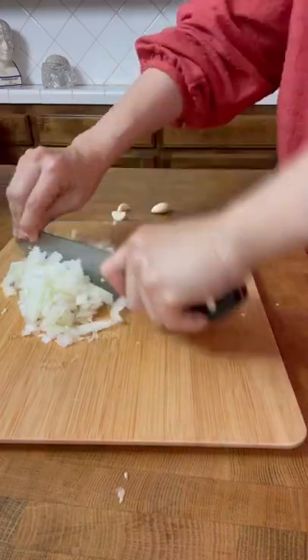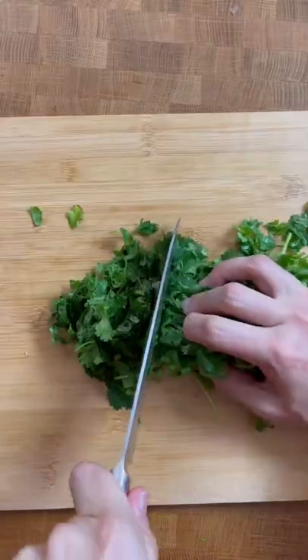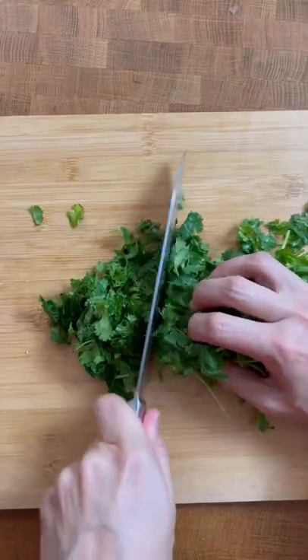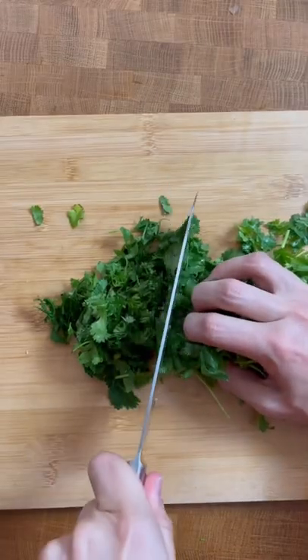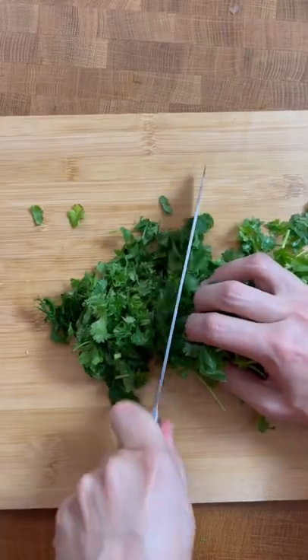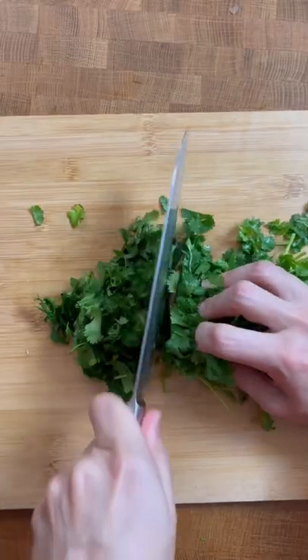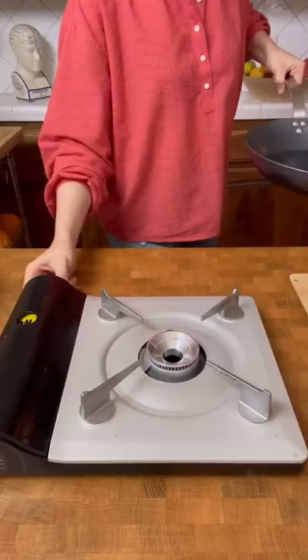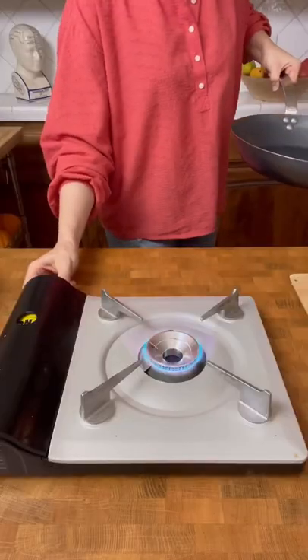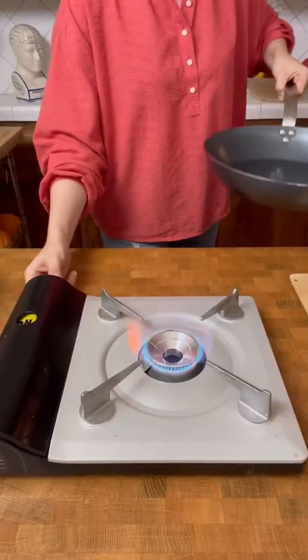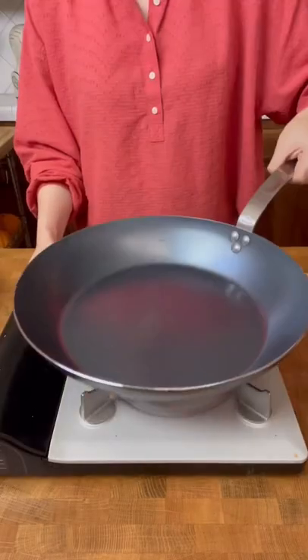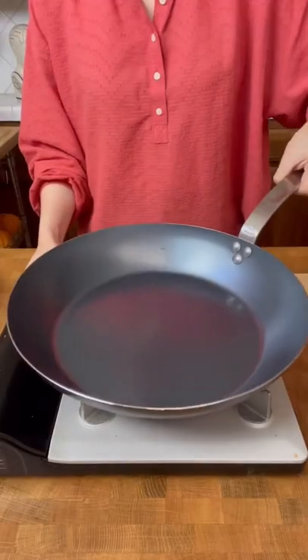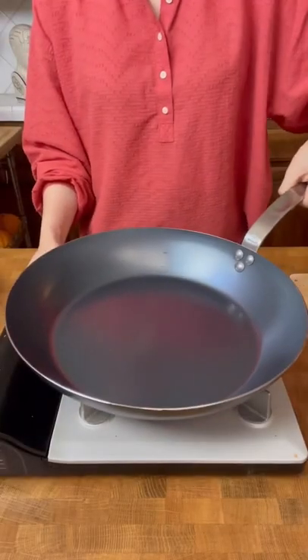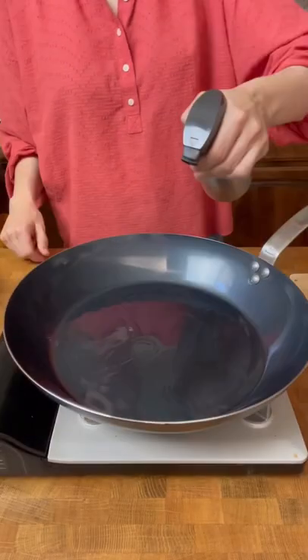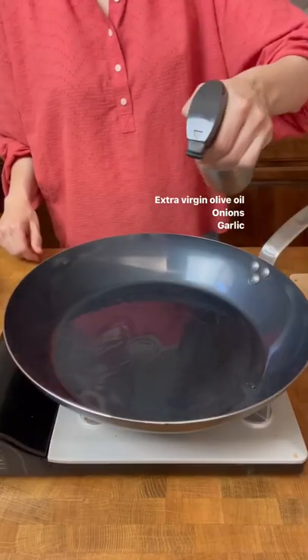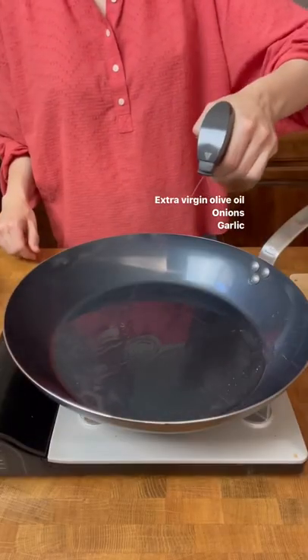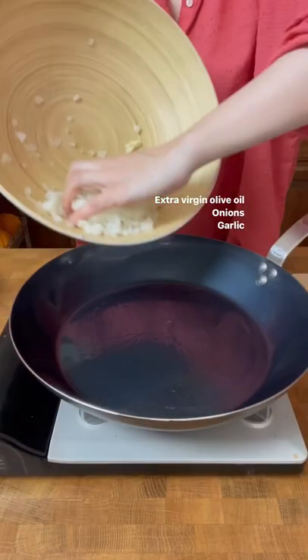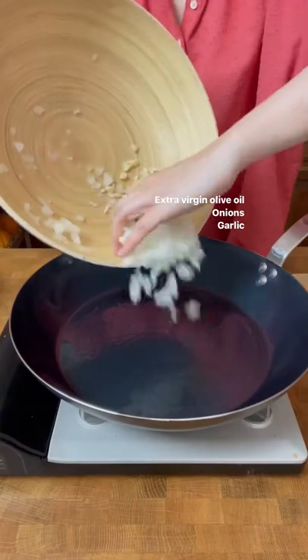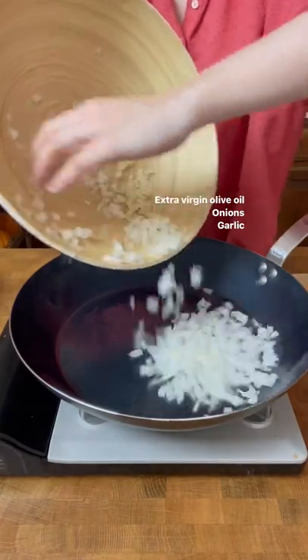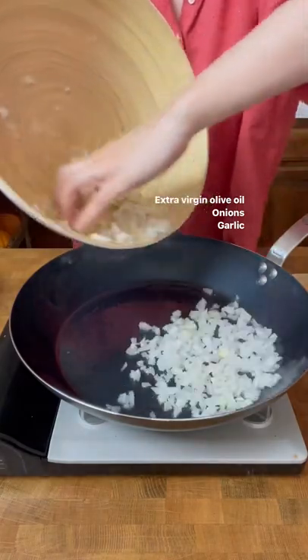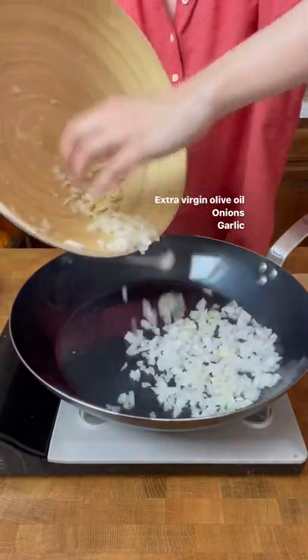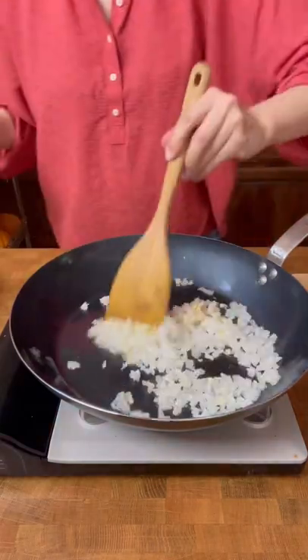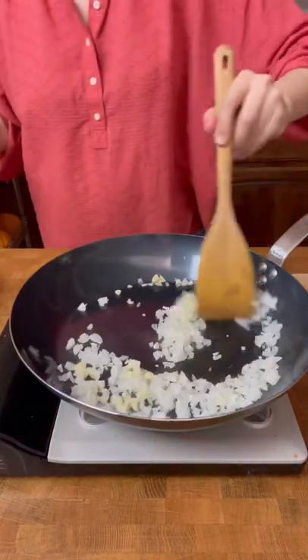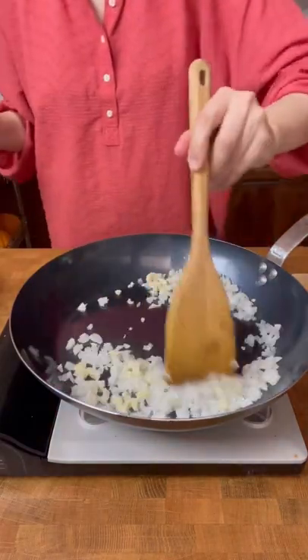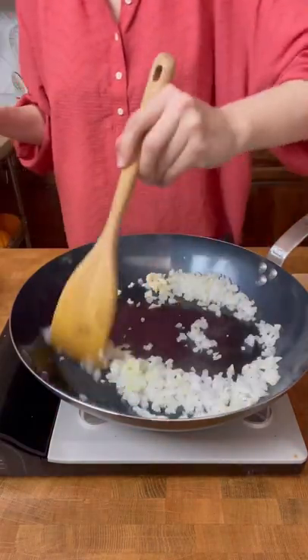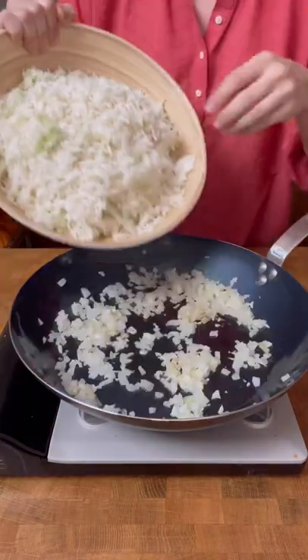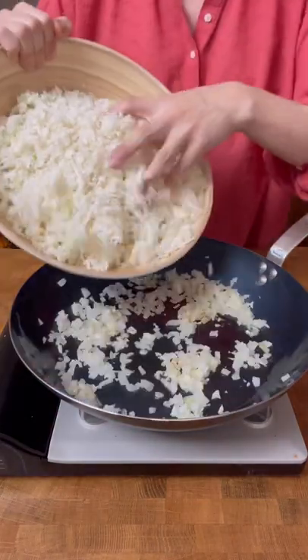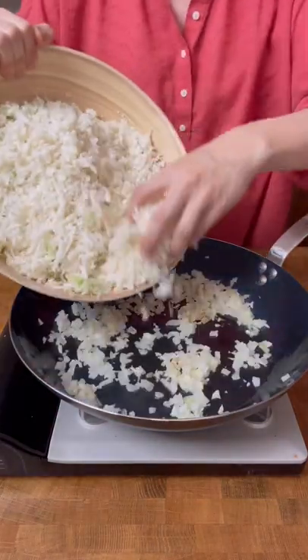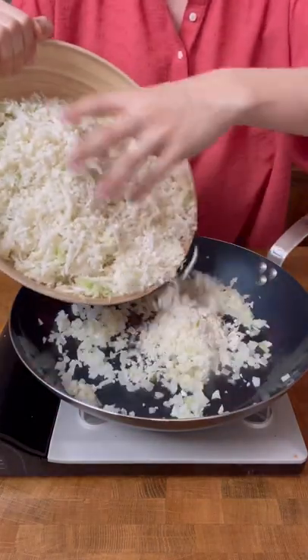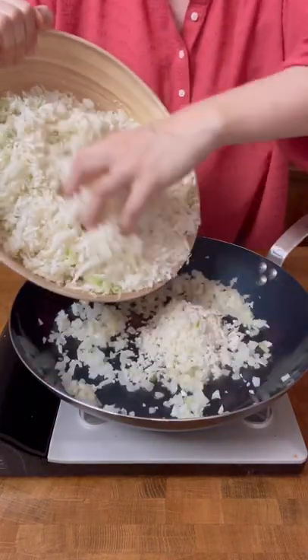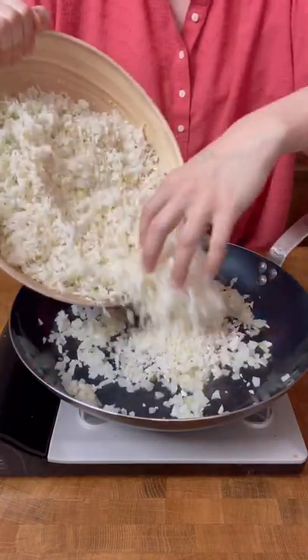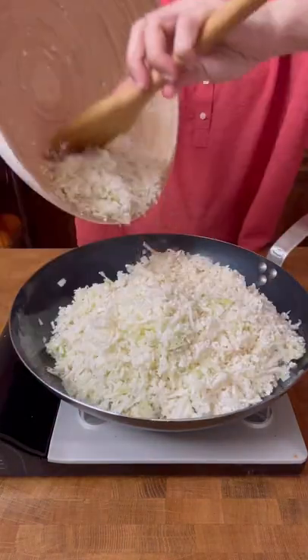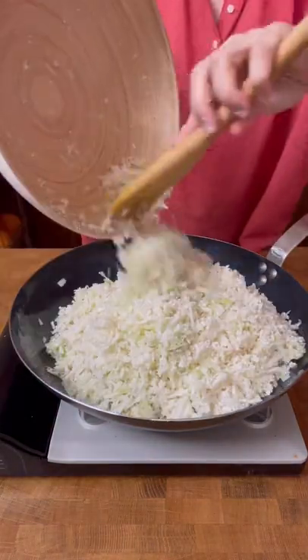For adding more flavor, we'll sauté the cauliflower rice with a little olive oil, onions, and garlic, and steam it for about five minutes. Then we'll add a whole lot of our favorite herbs.